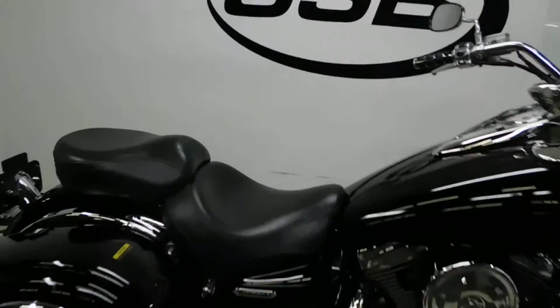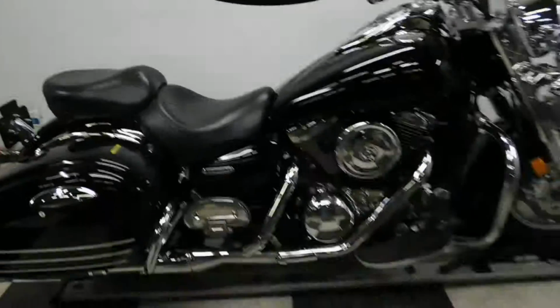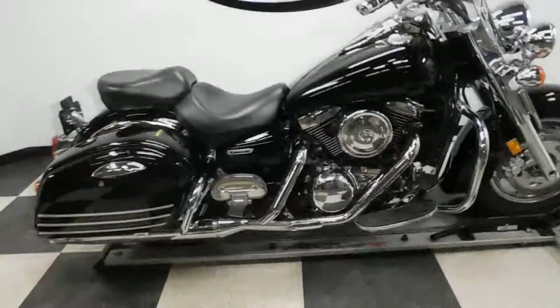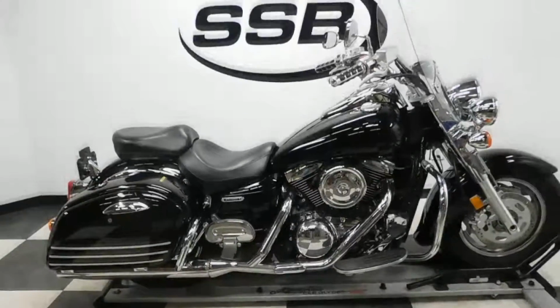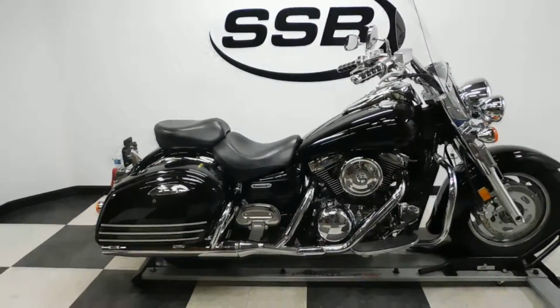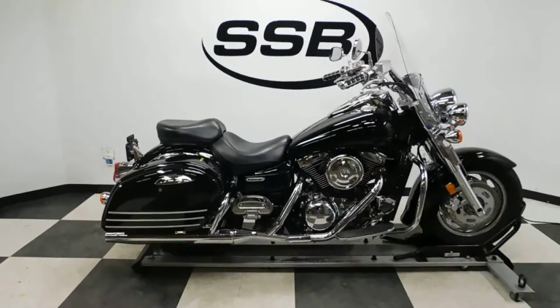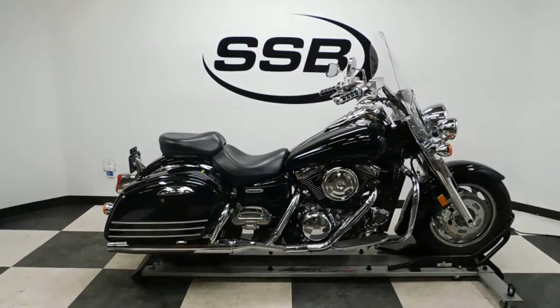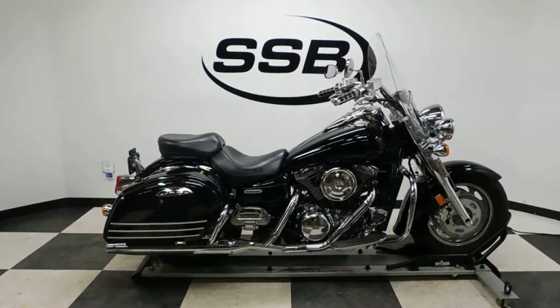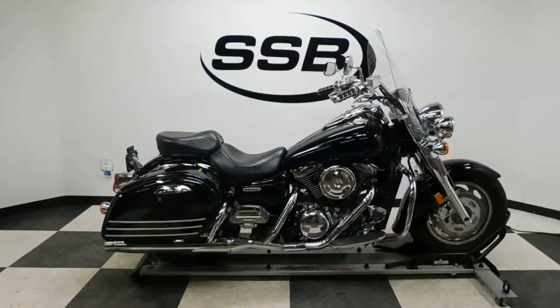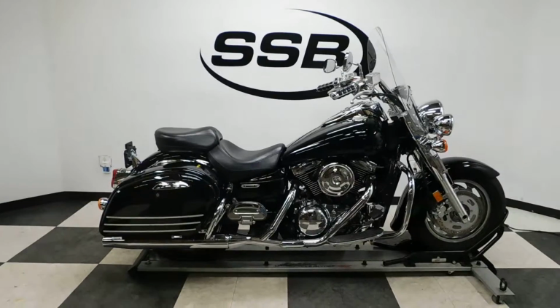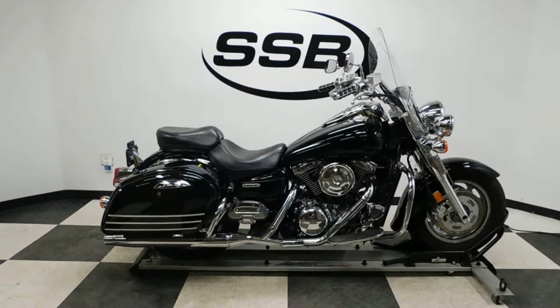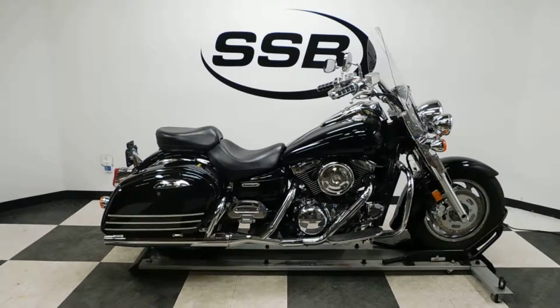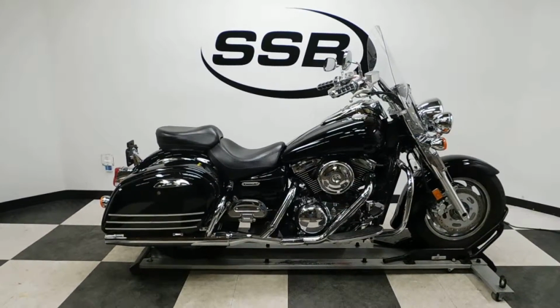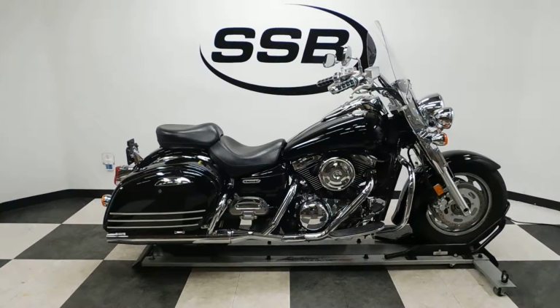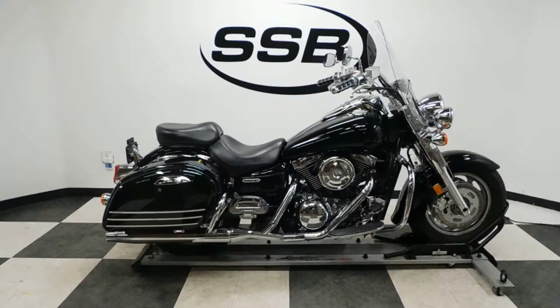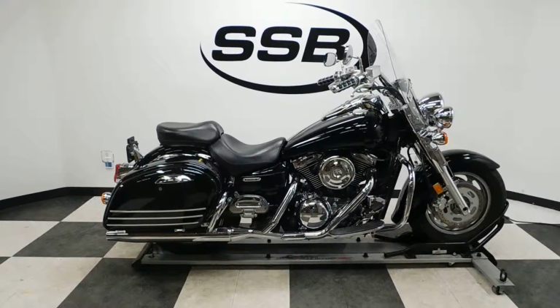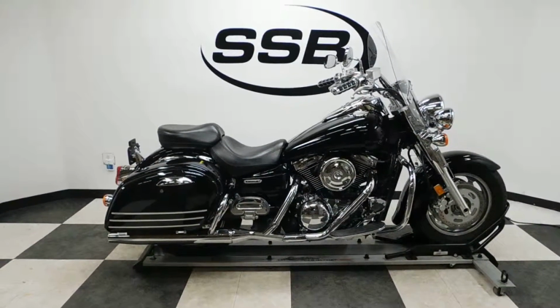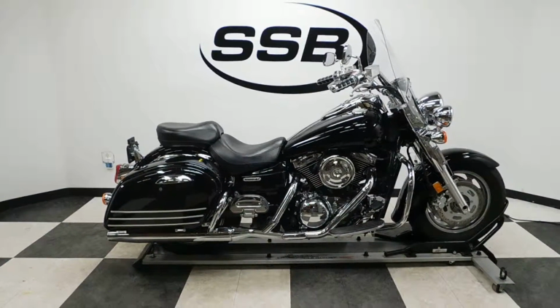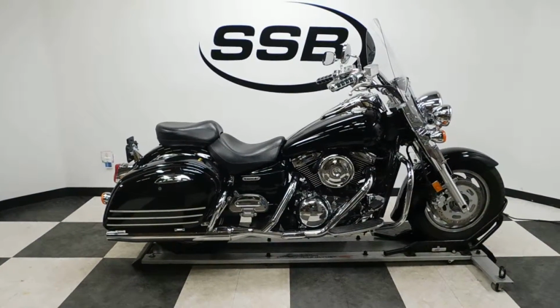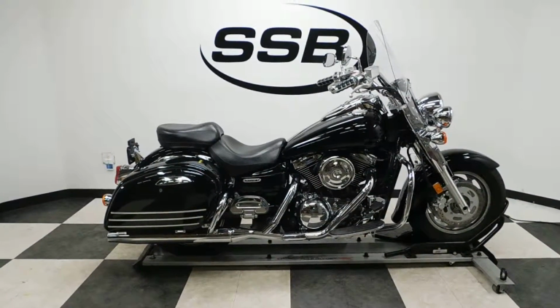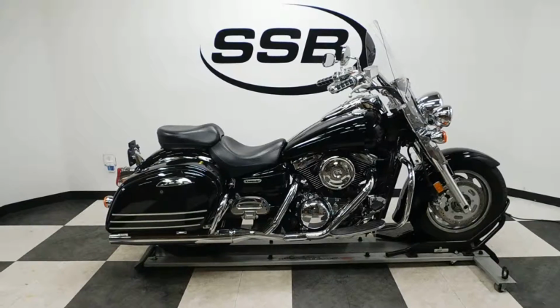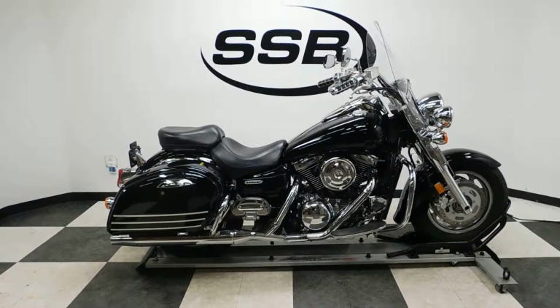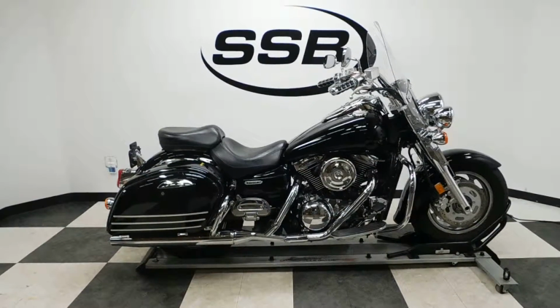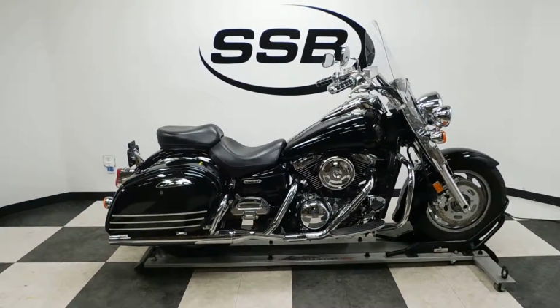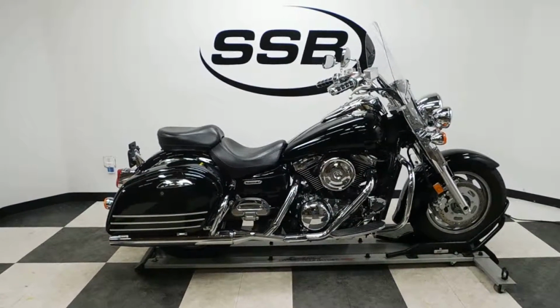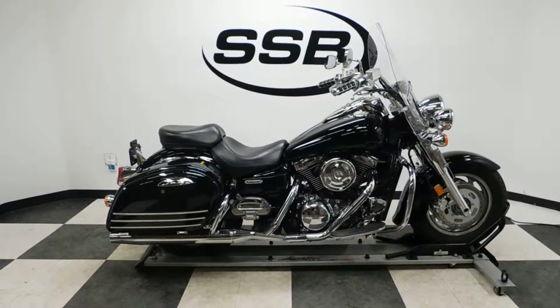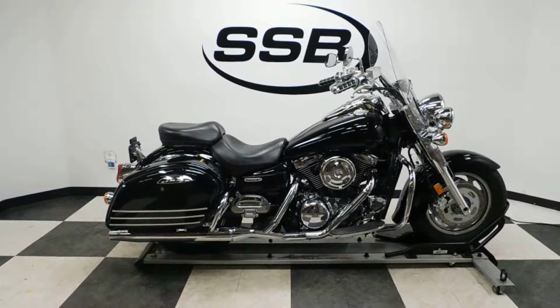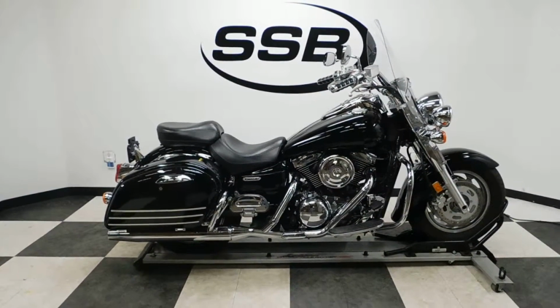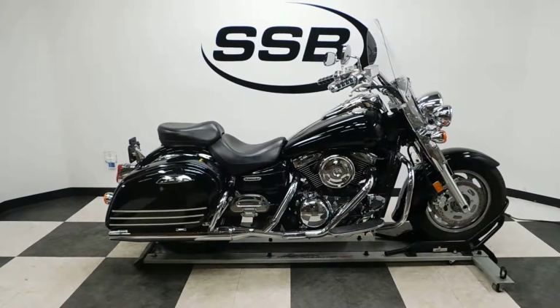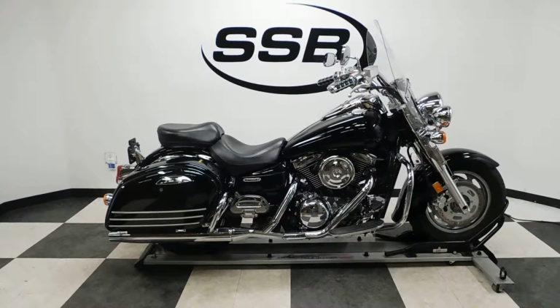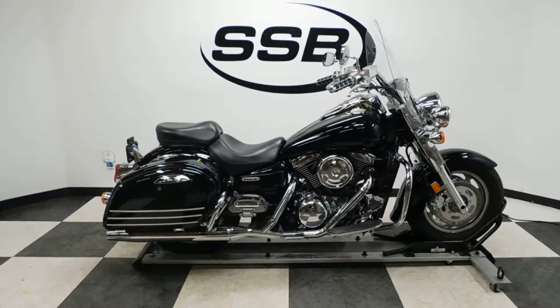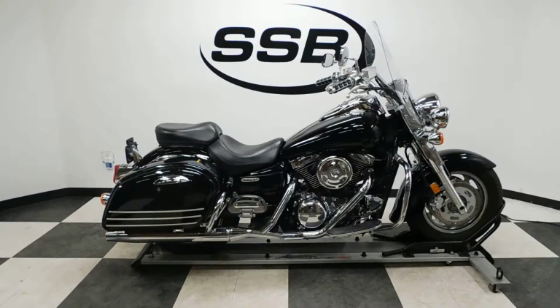This Nomad will be going through our pre-sale inspection and will also come with our 30-day, 8,000-mile limited warranty. As long as you own this bike from us, you will get a discount on parts, labor, and accessories. Thank you for shopping SimplyStreetBikes.com.